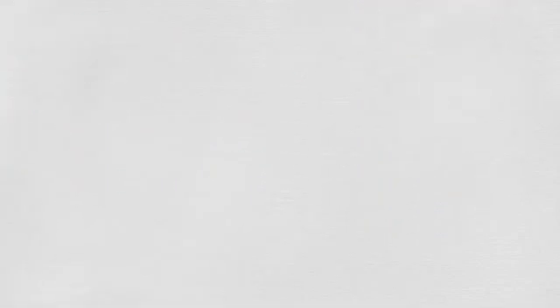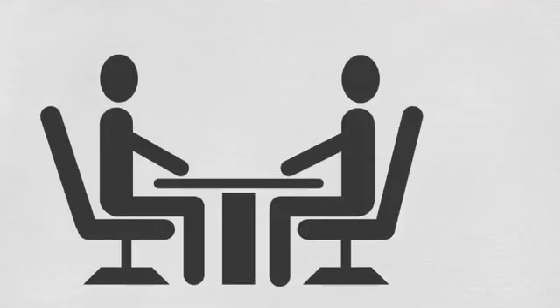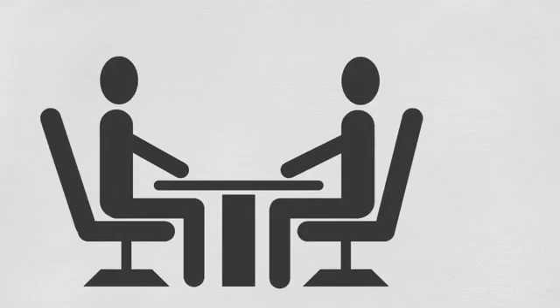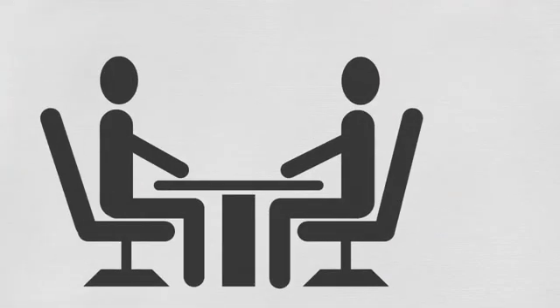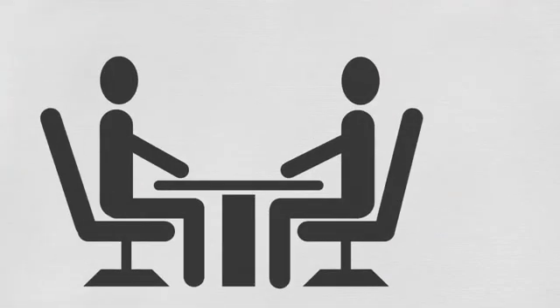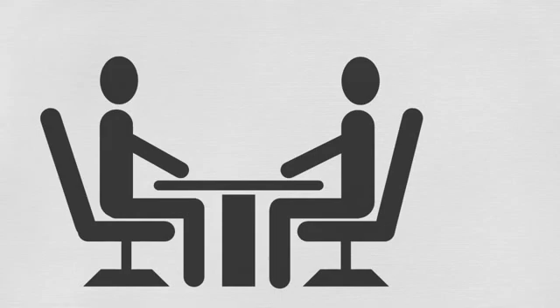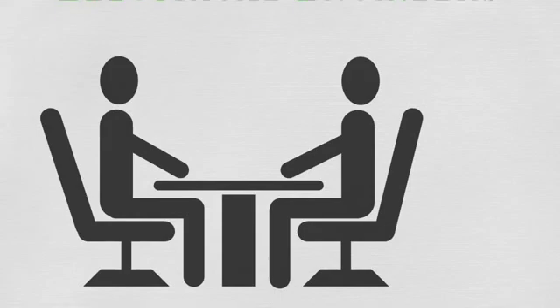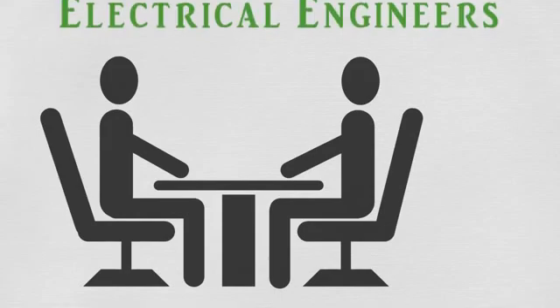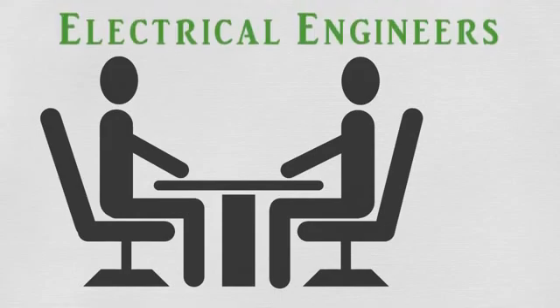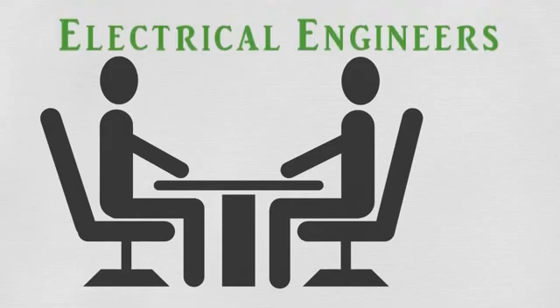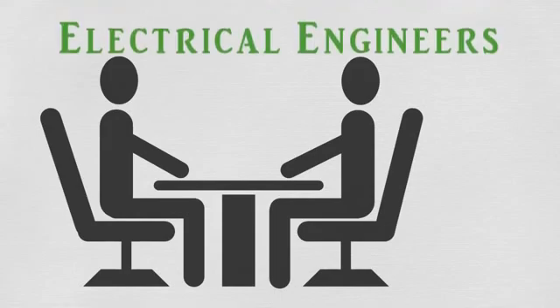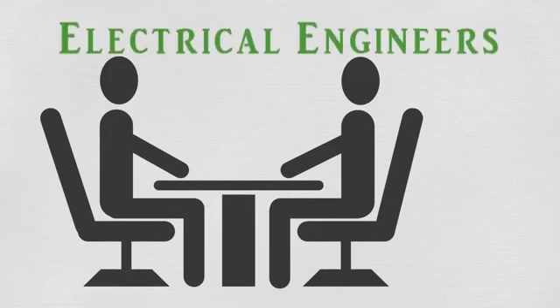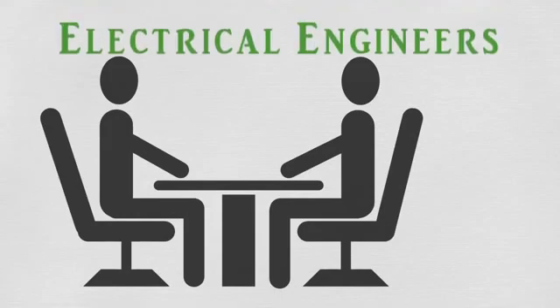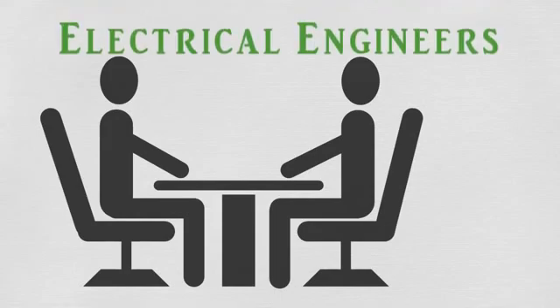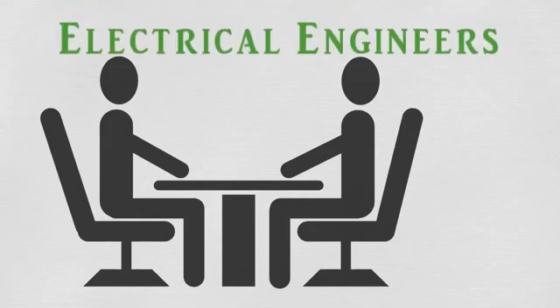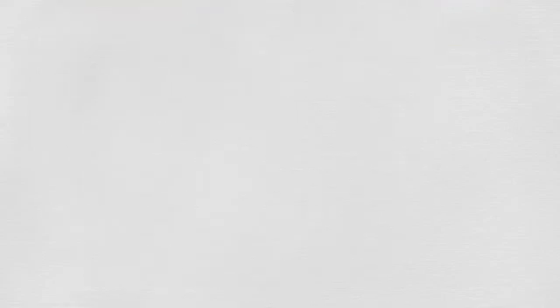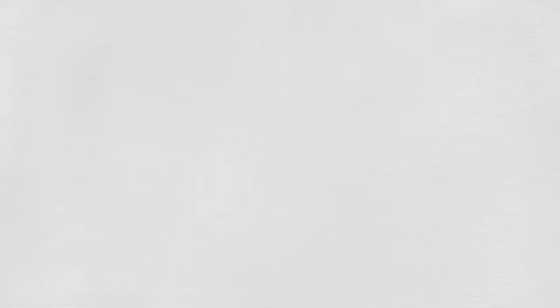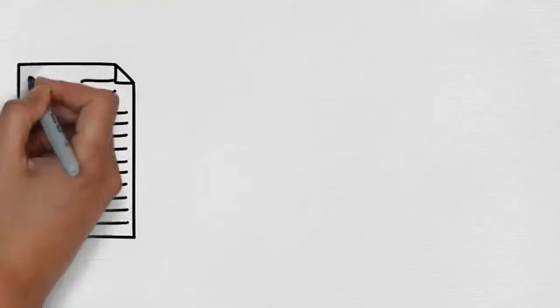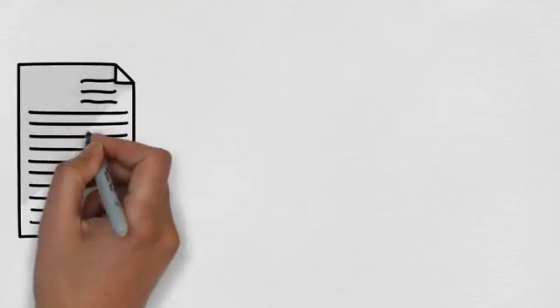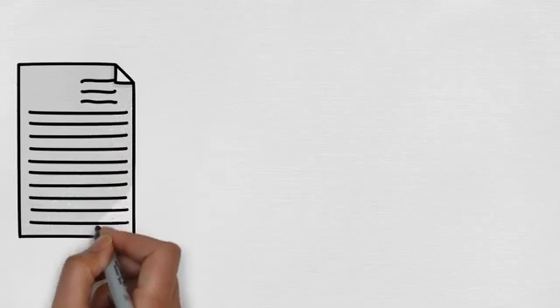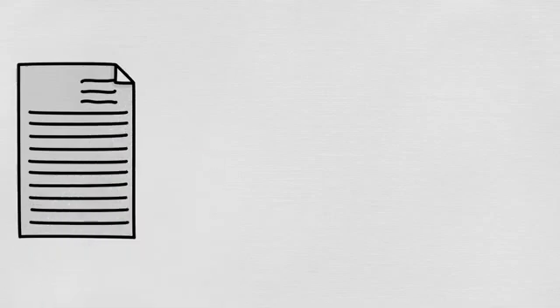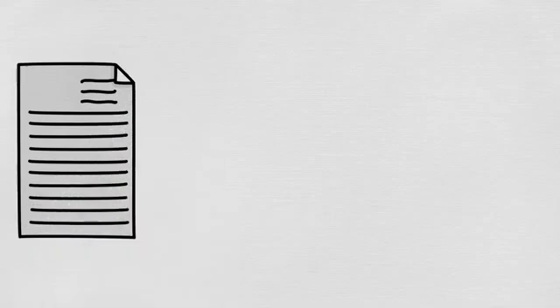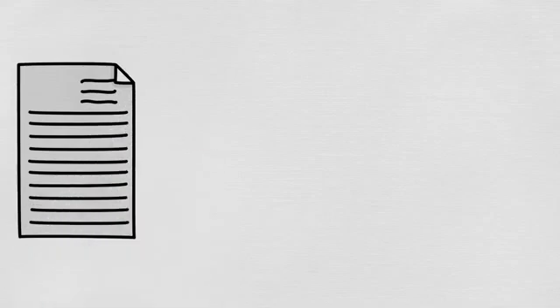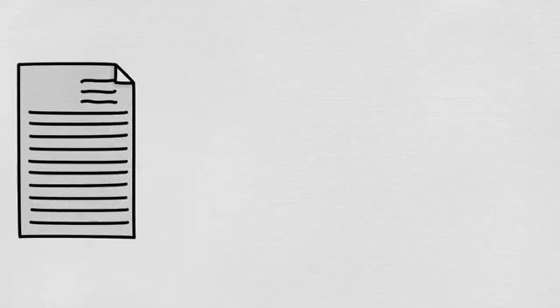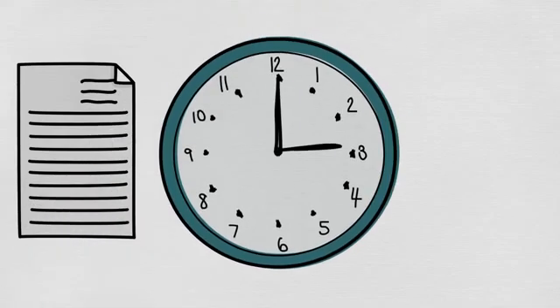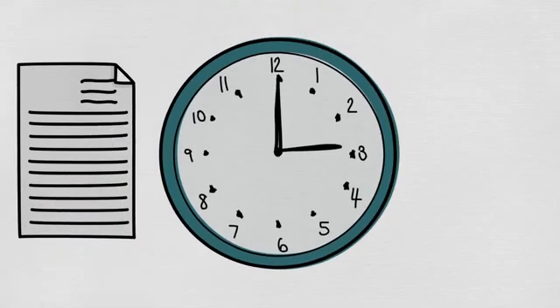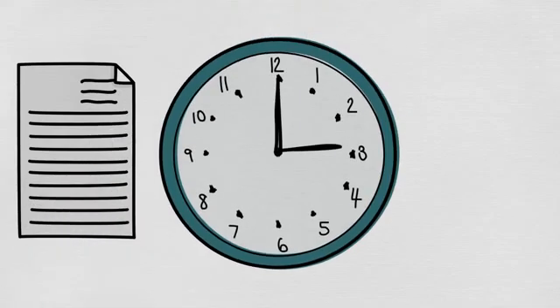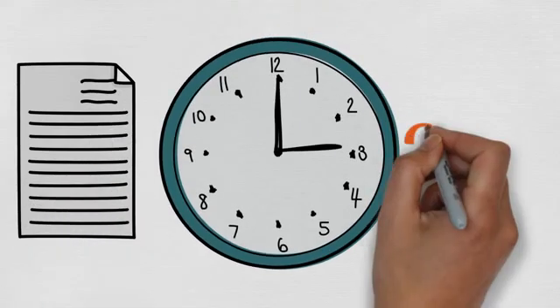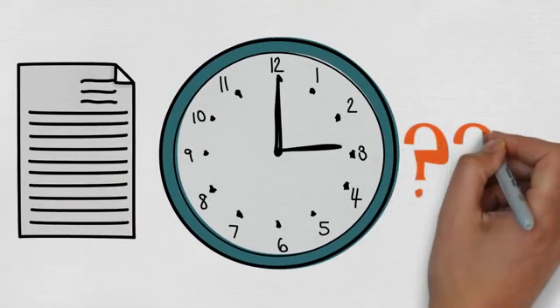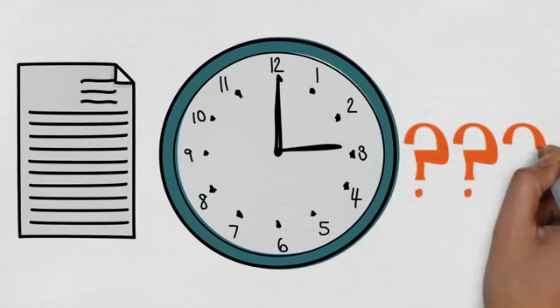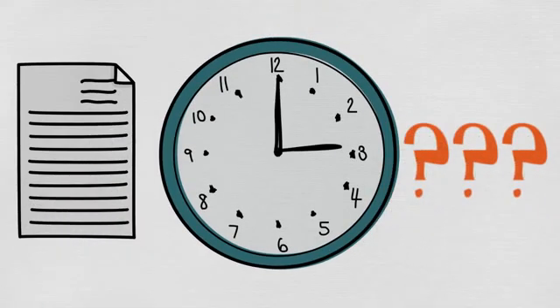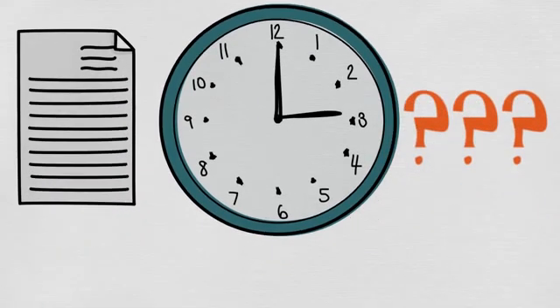In today's video we will discuss the interviews conducted for electrical engineers to join Merchant Navy. Since the interview format is the same as shown in the last video, without wasting your time I'll come down to the questions asked in the interview.